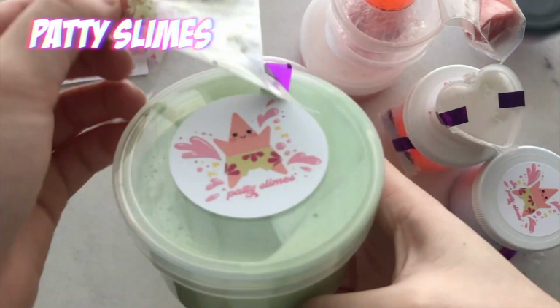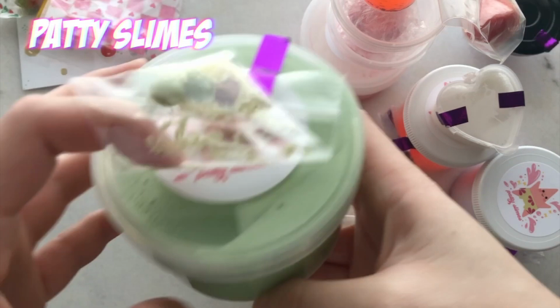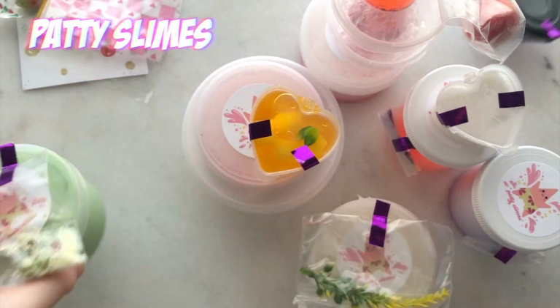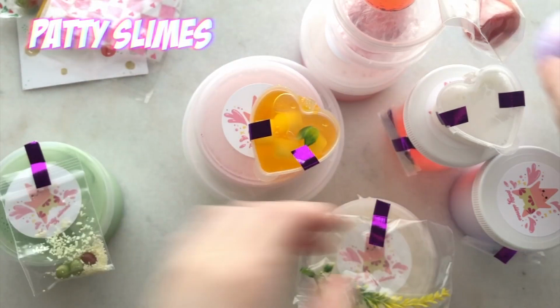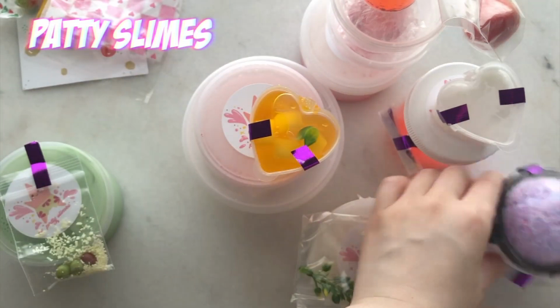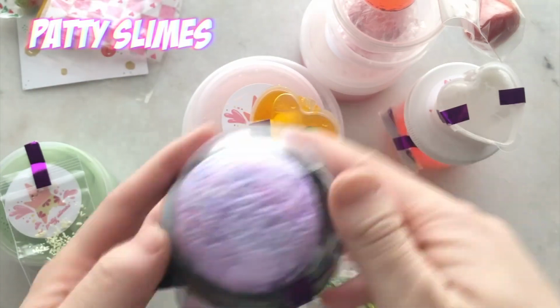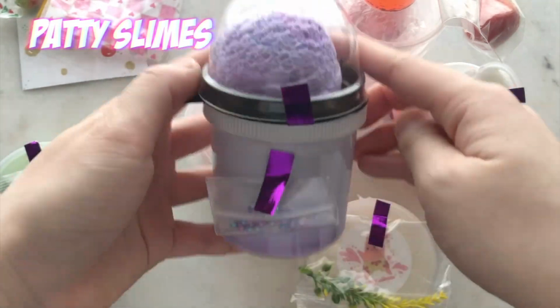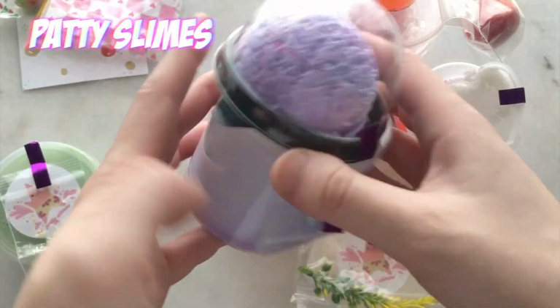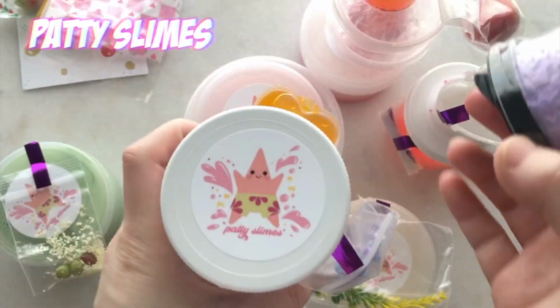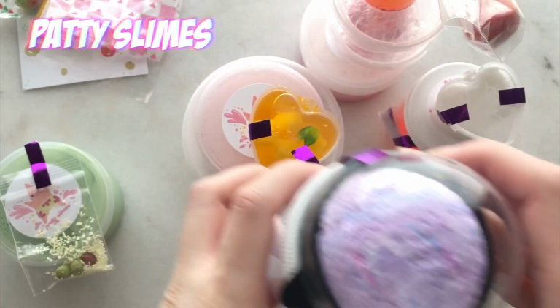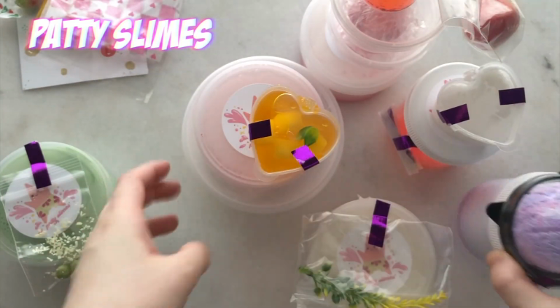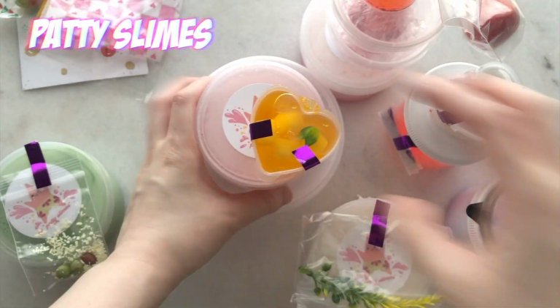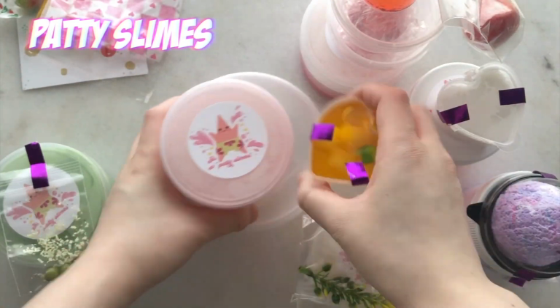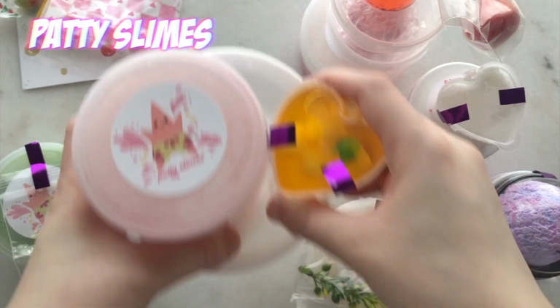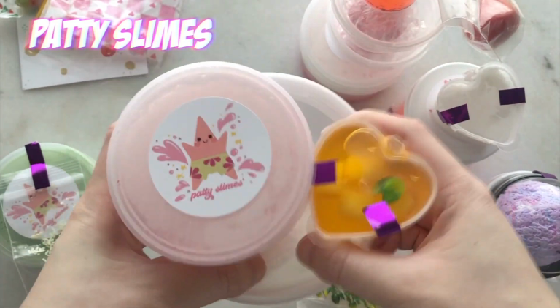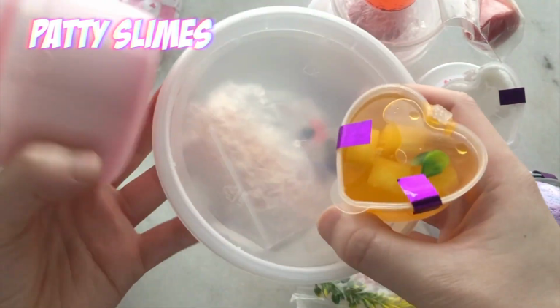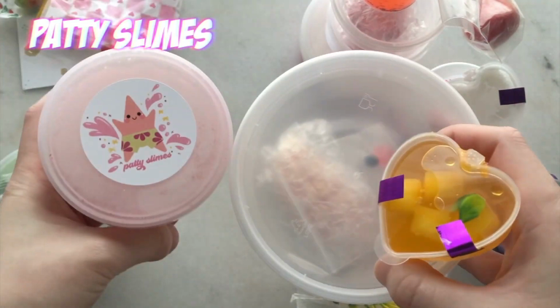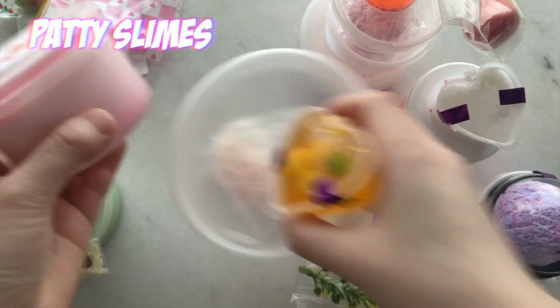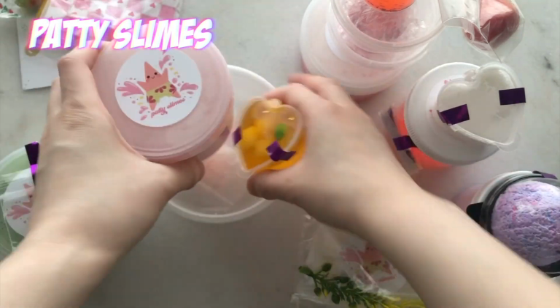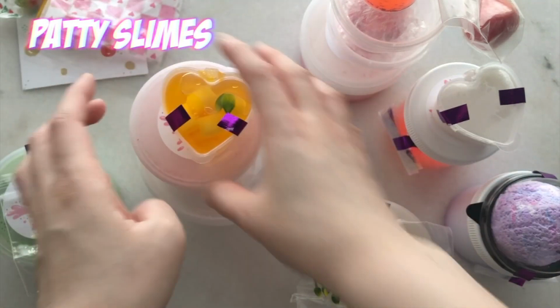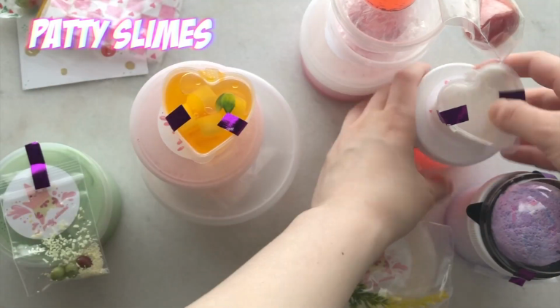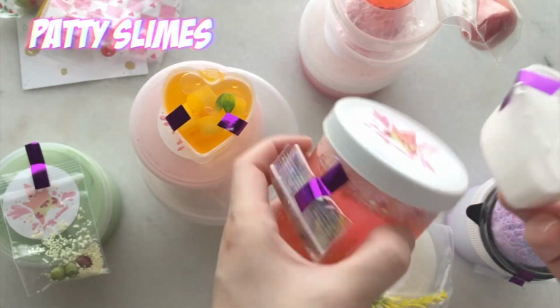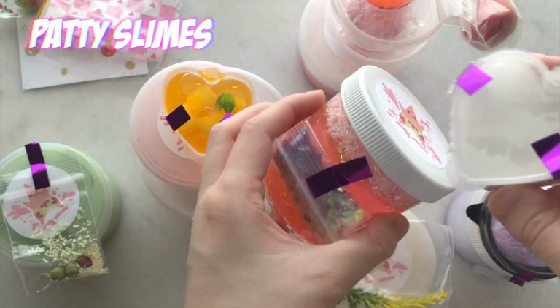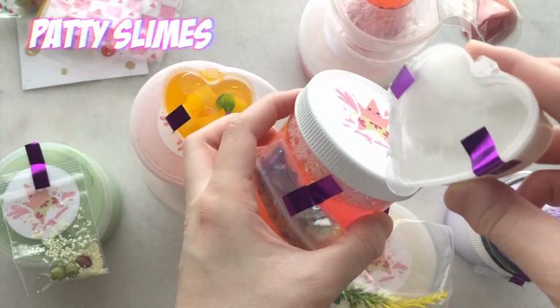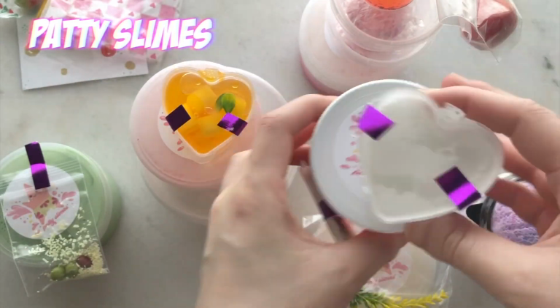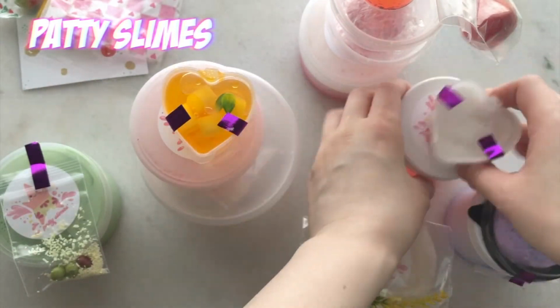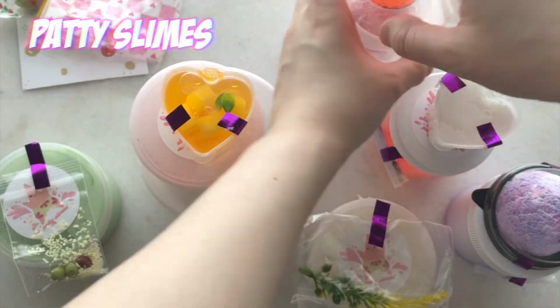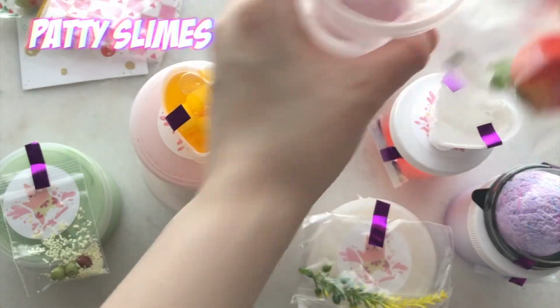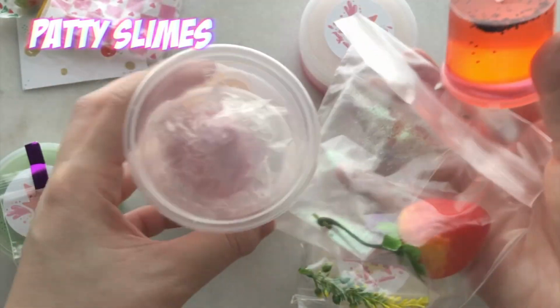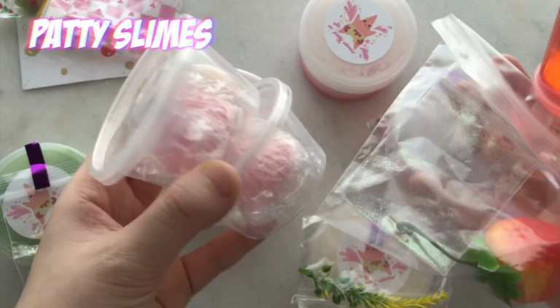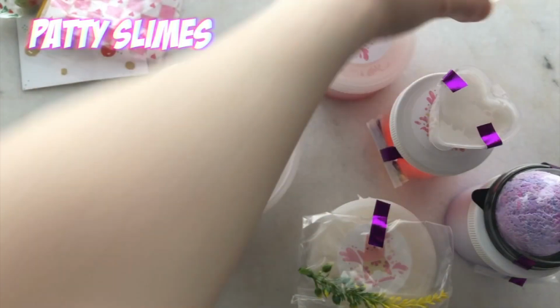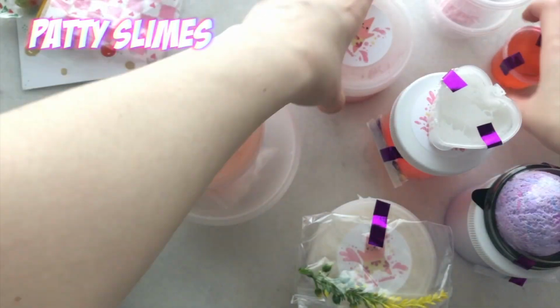We have Patty Slimes from Canada and she sent me 6 of her slimes. Everything arrives safely in a box and she also sent some borax and some candy.